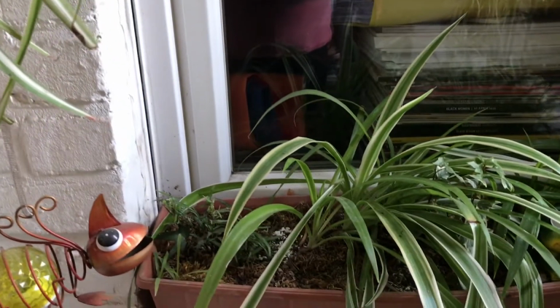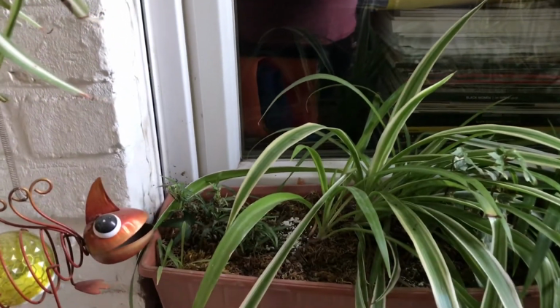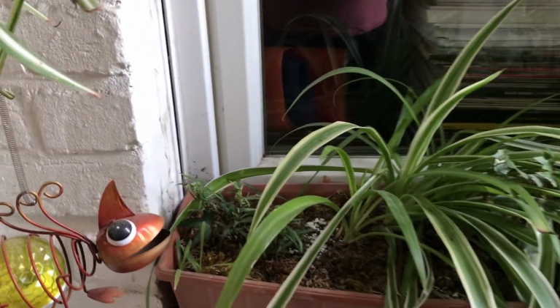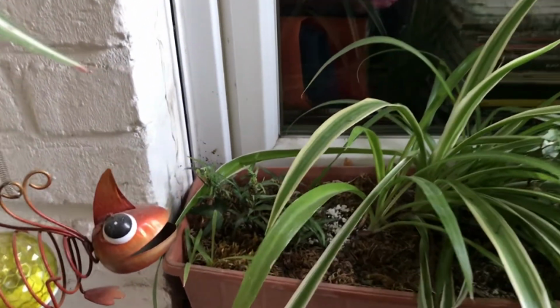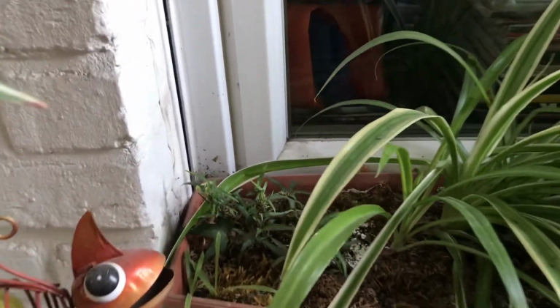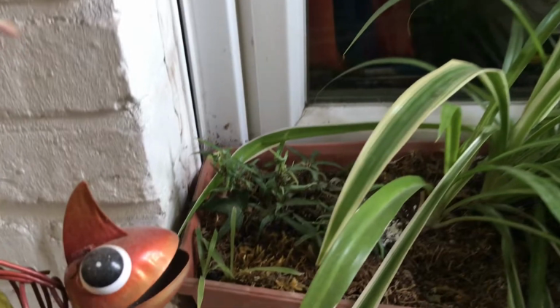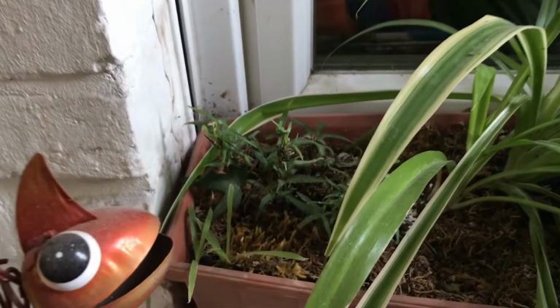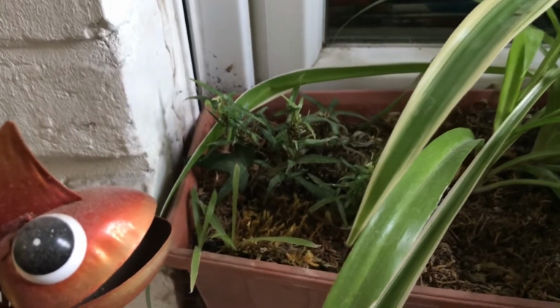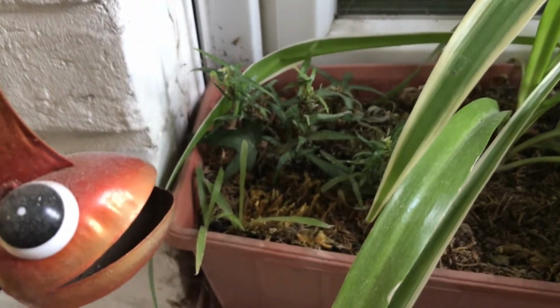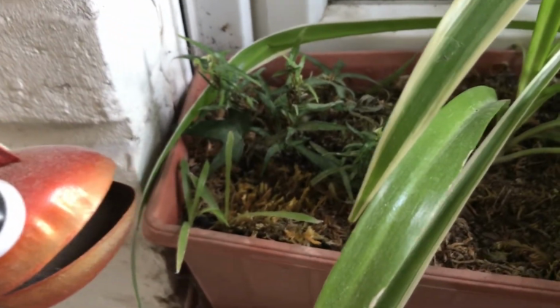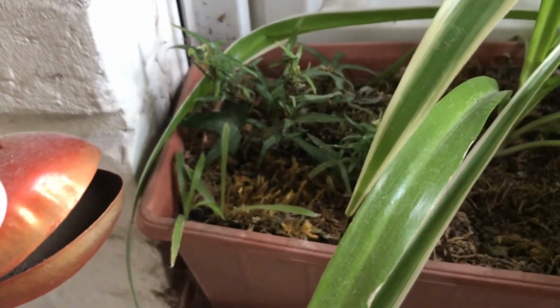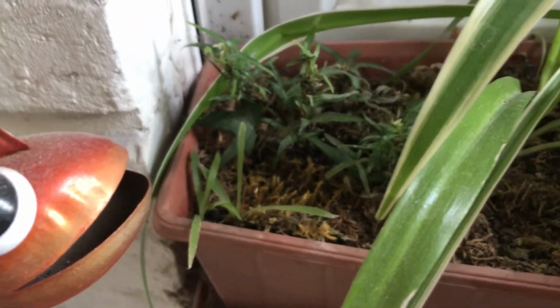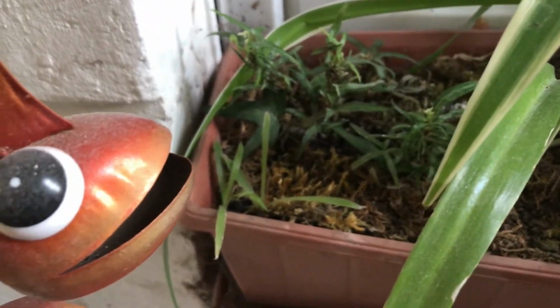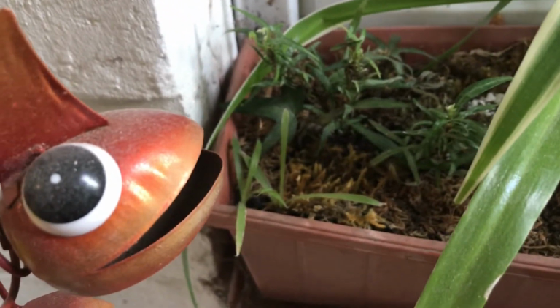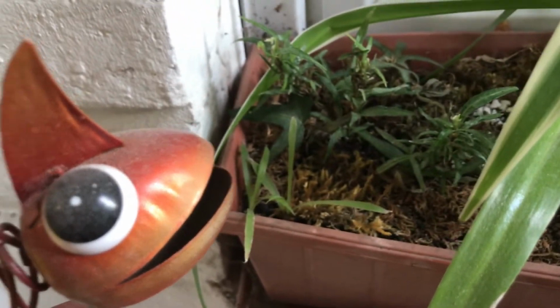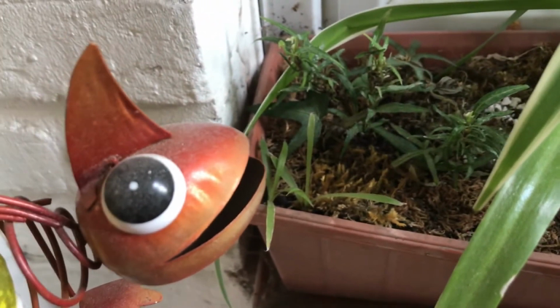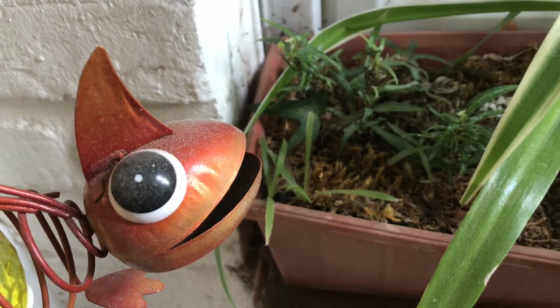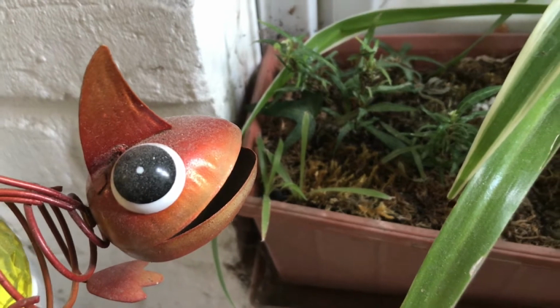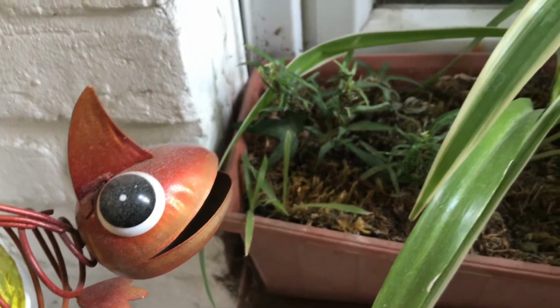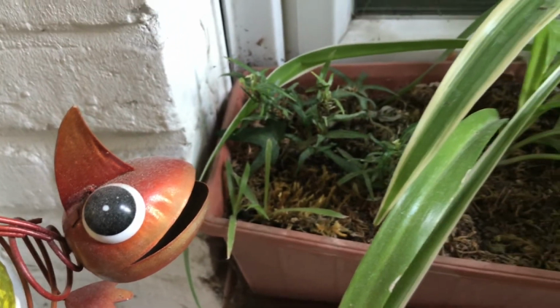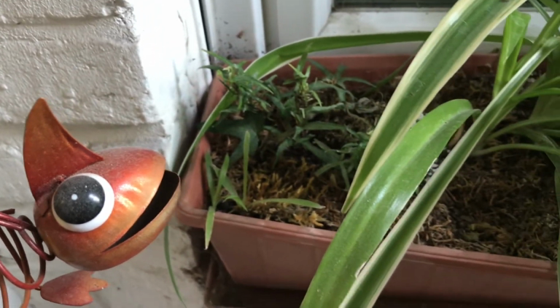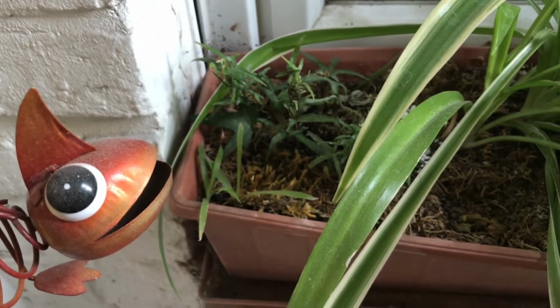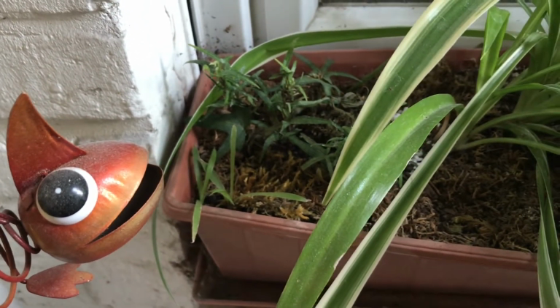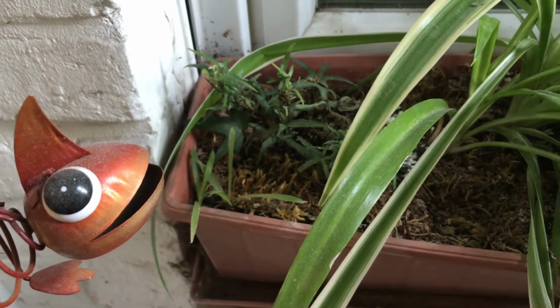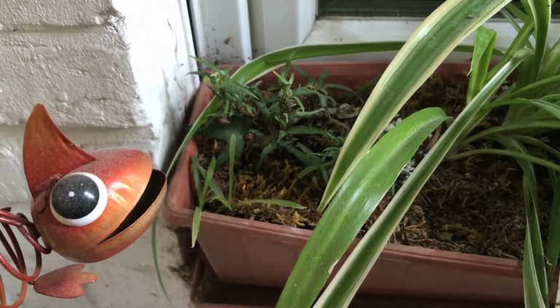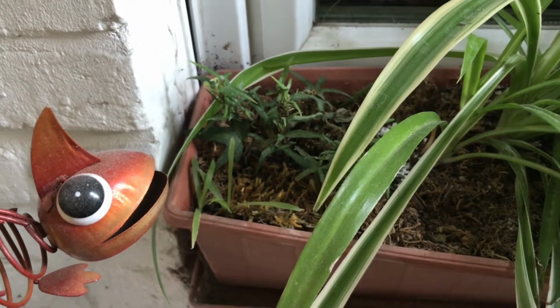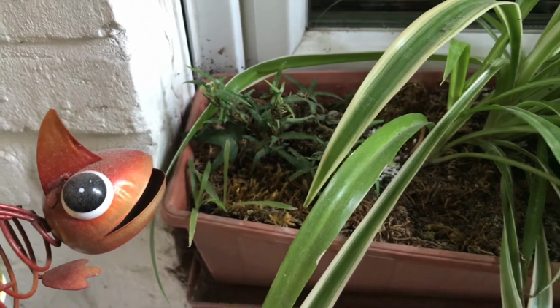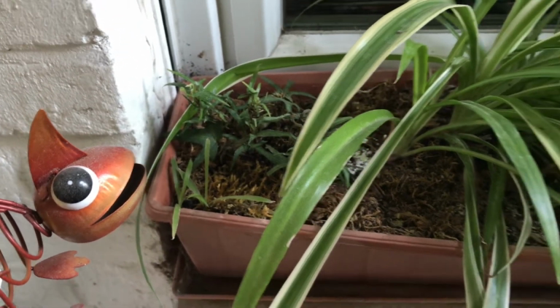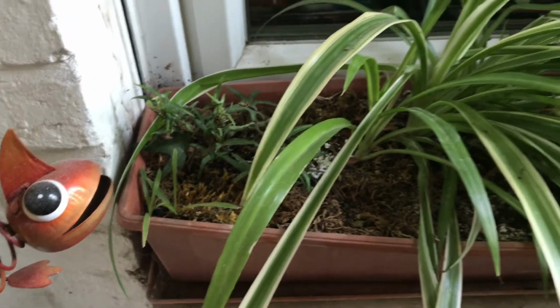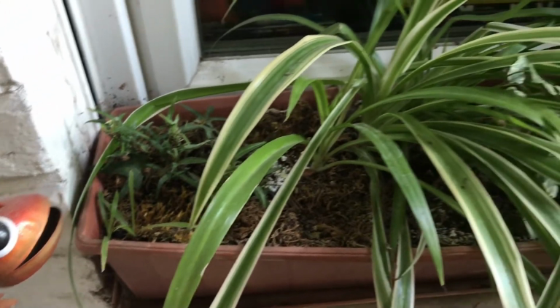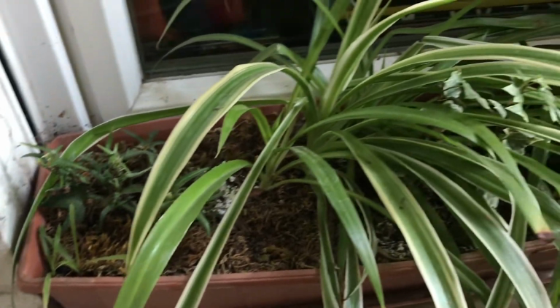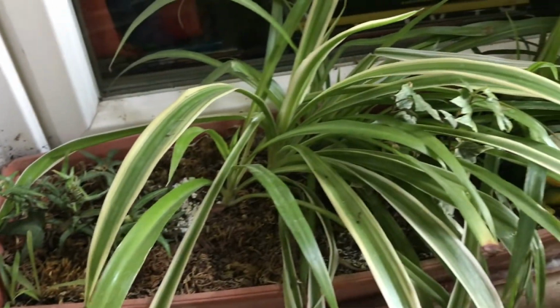The very small ones that you see here in the left corner of this container are actually young shoots that from time to time just sprout from the soil out of nowhere — they're actually baby plants.